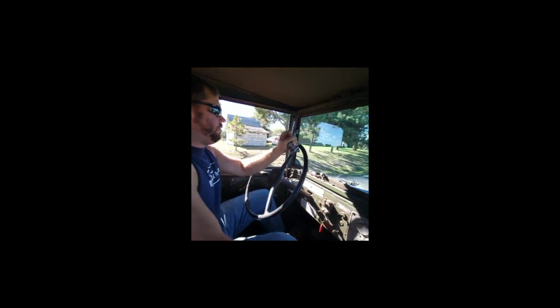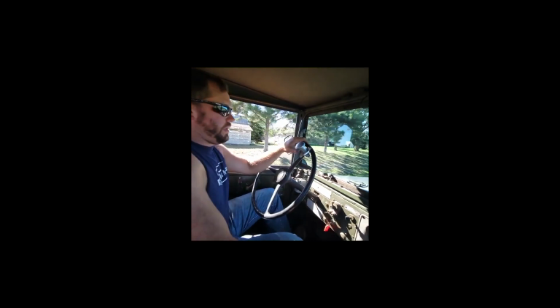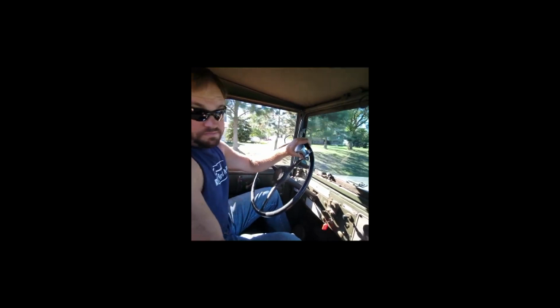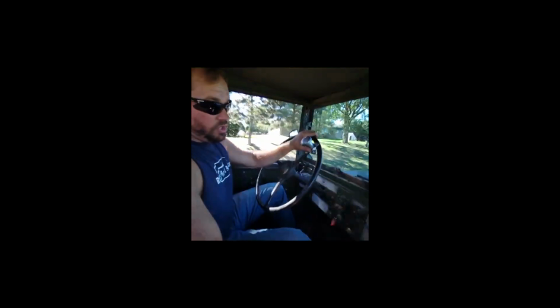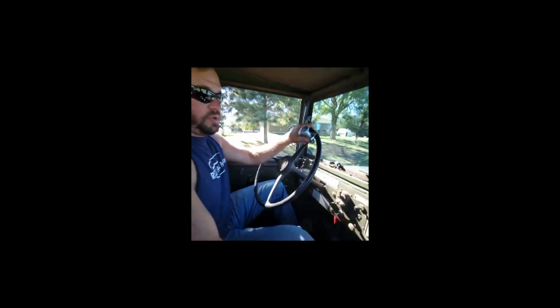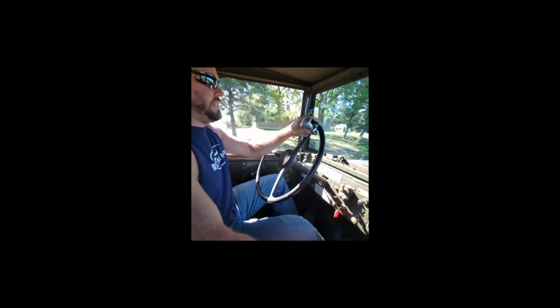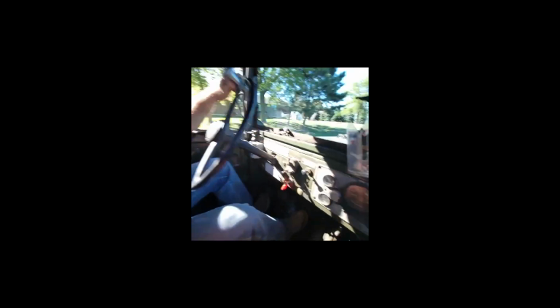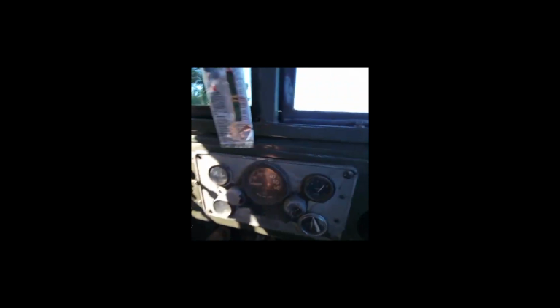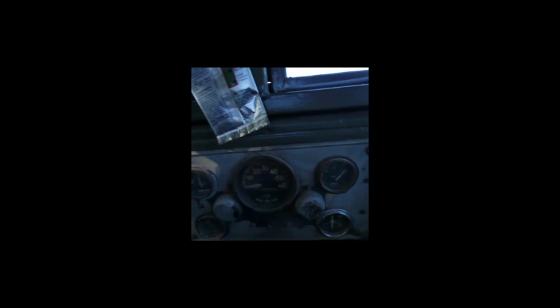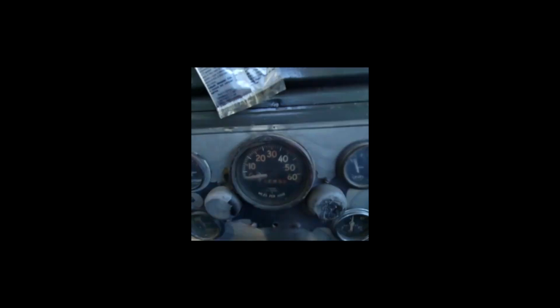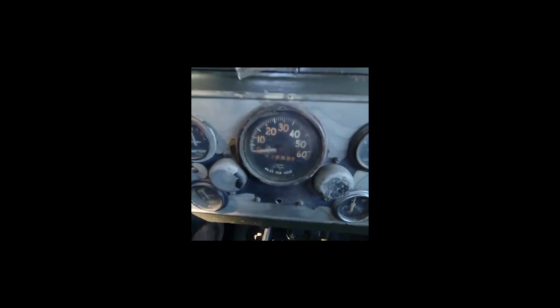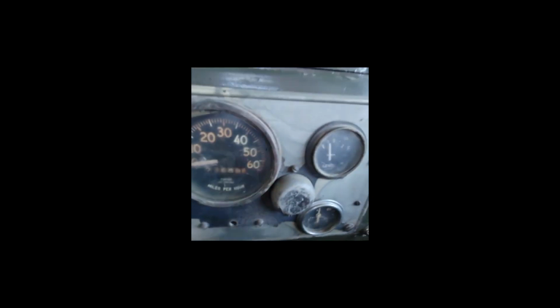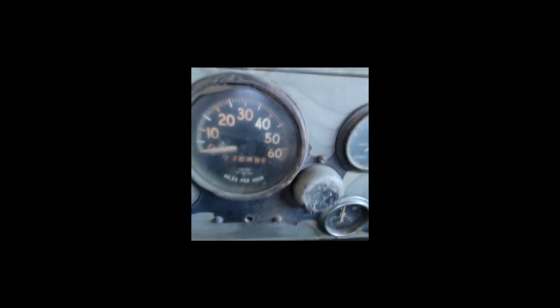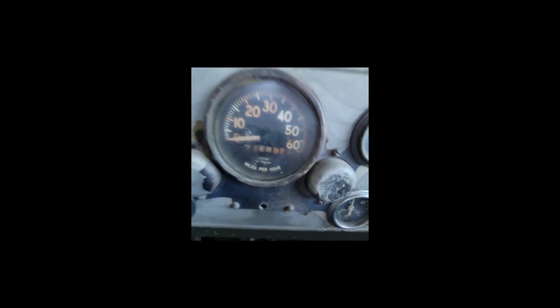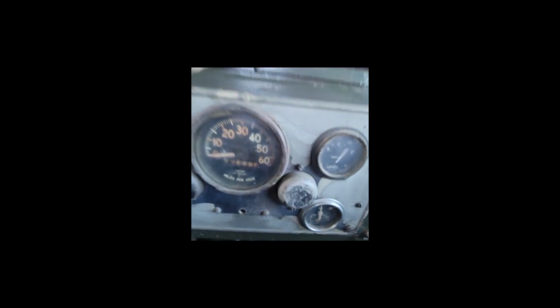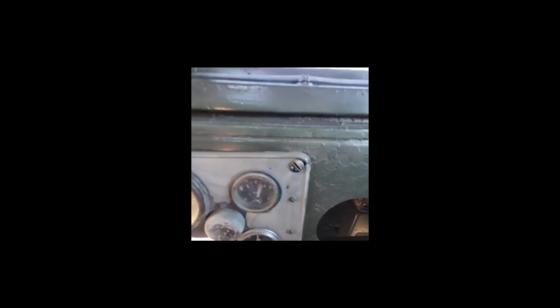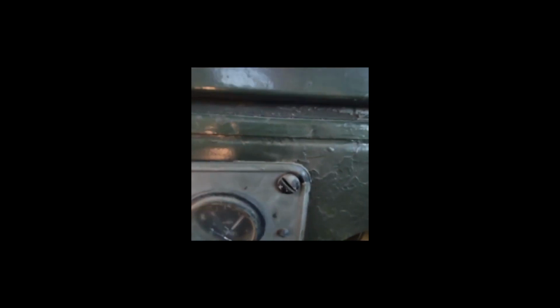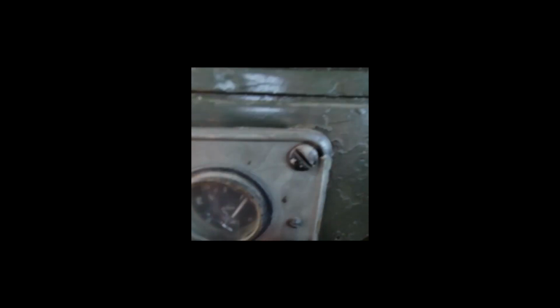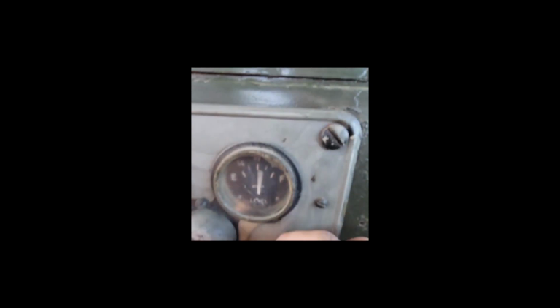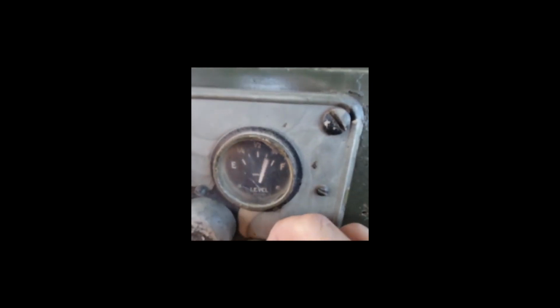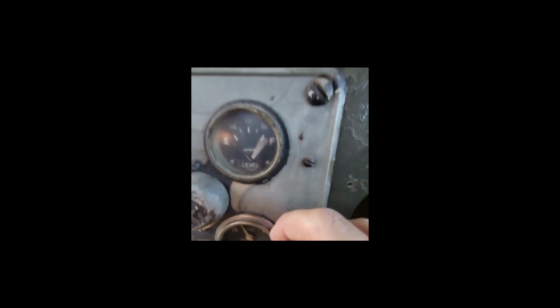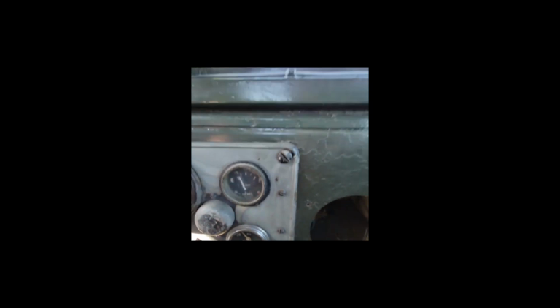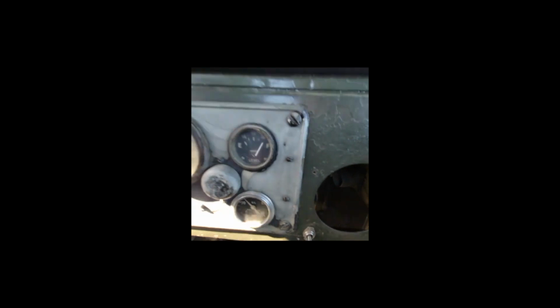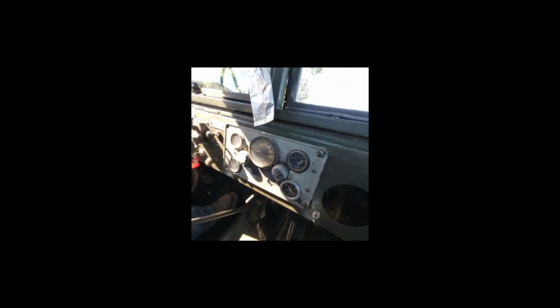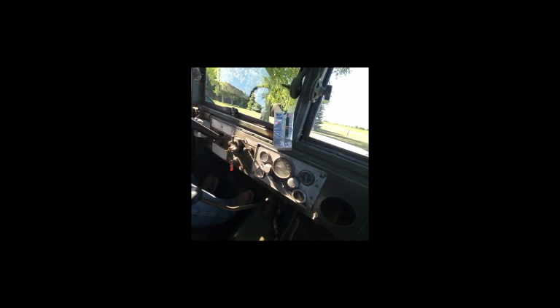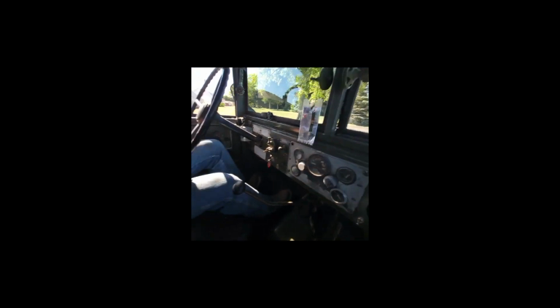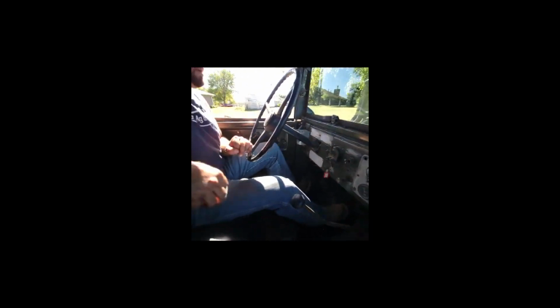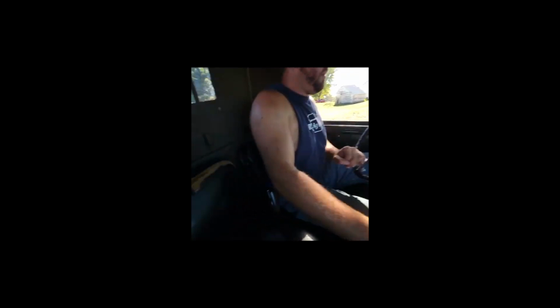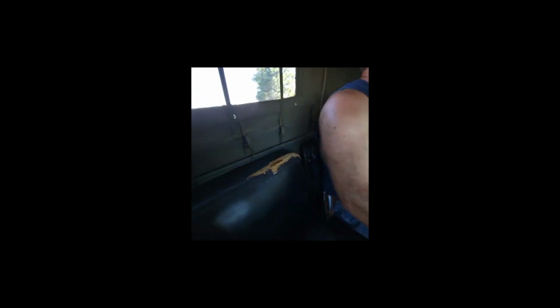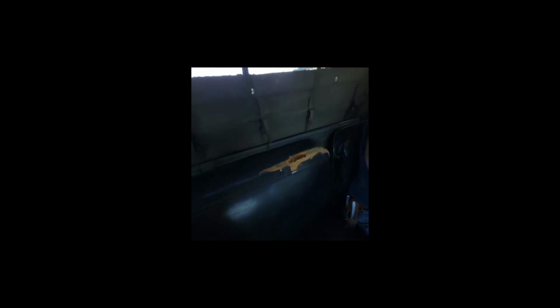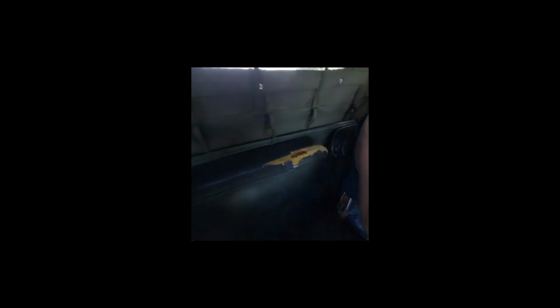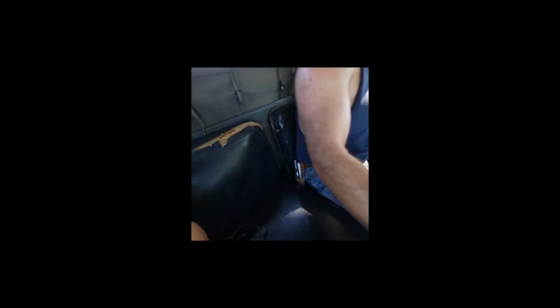All around though, guys, the truck drives pretty nice. Keep in mind, the seats are a little torn in the interior here, but we're not in bad shape overall.